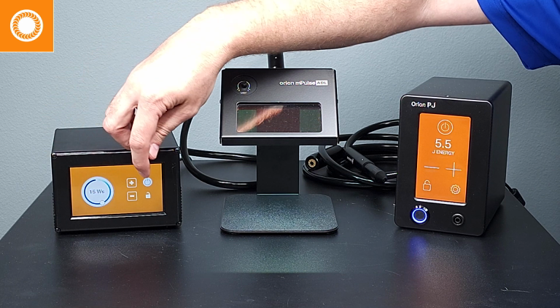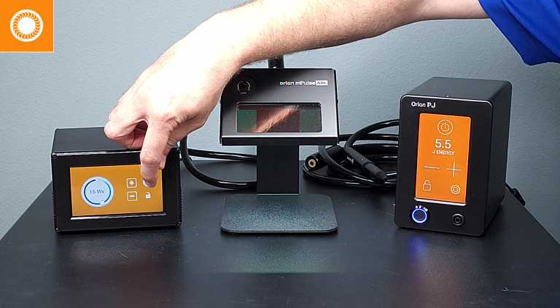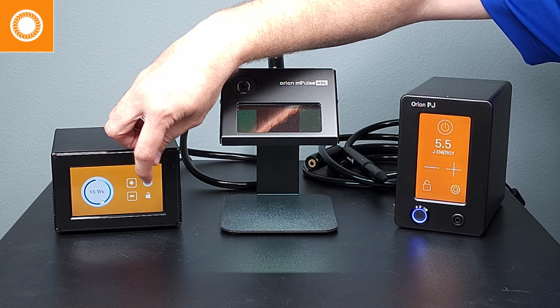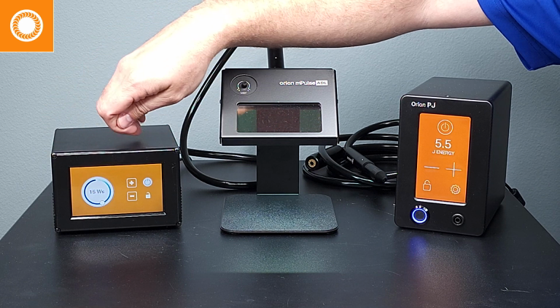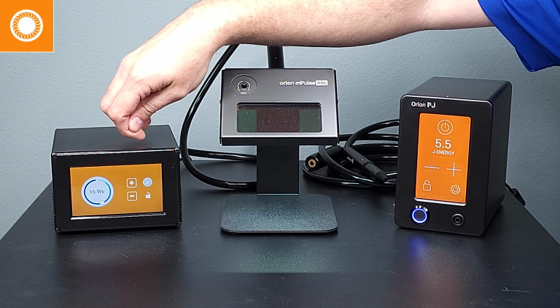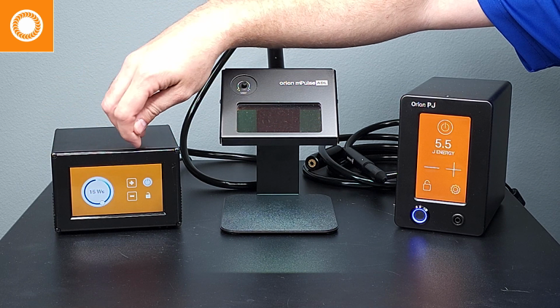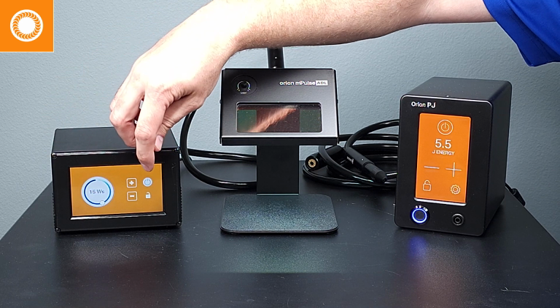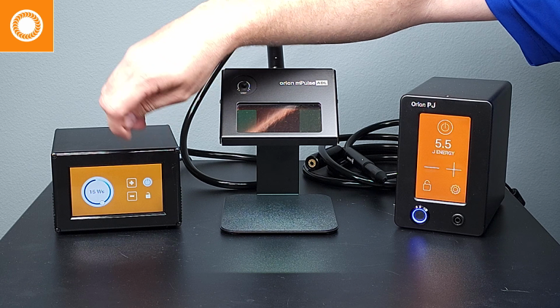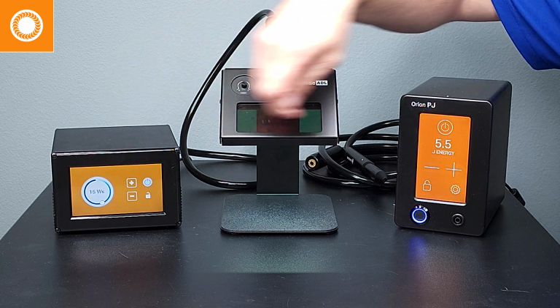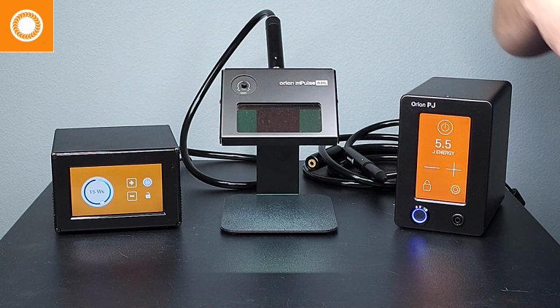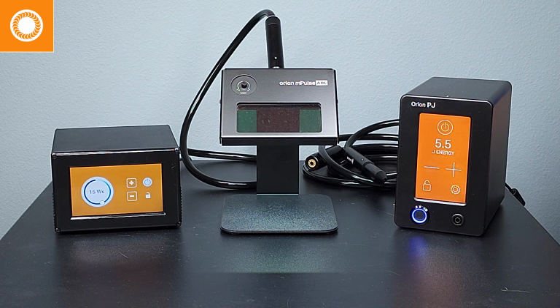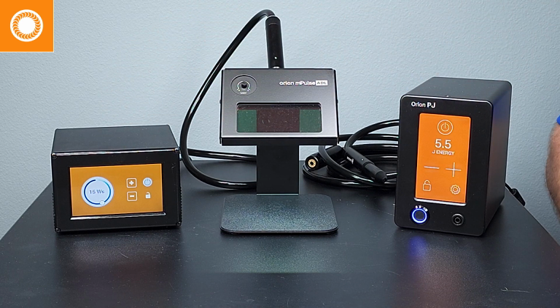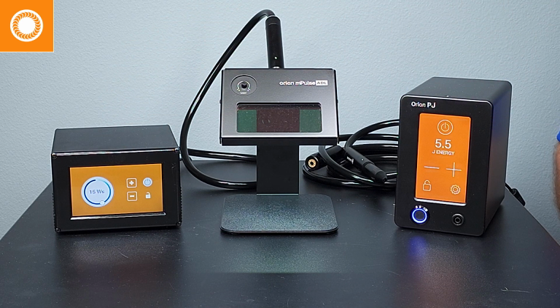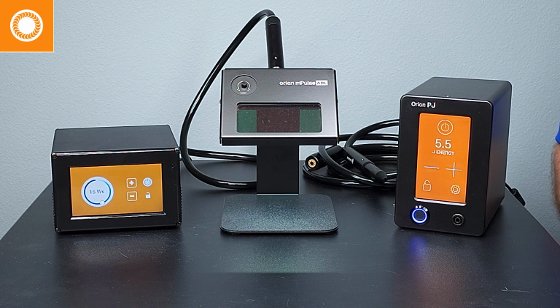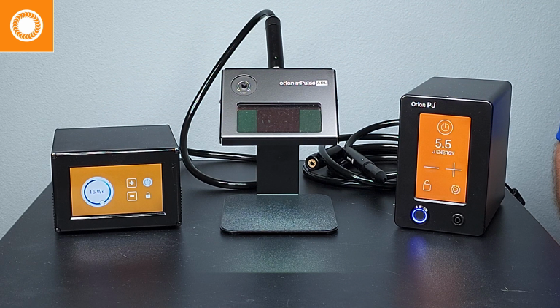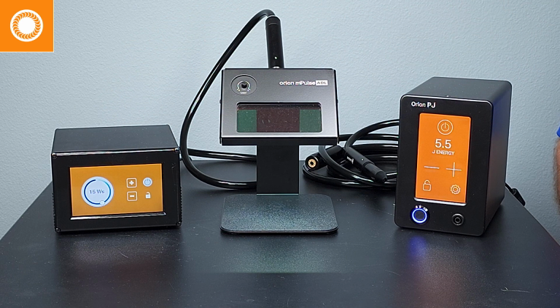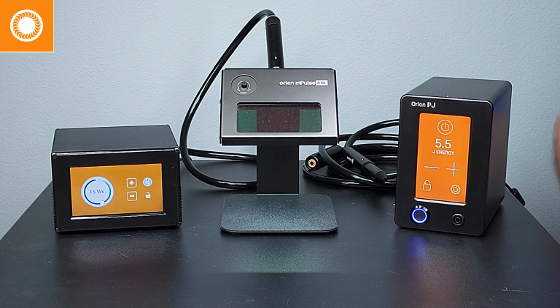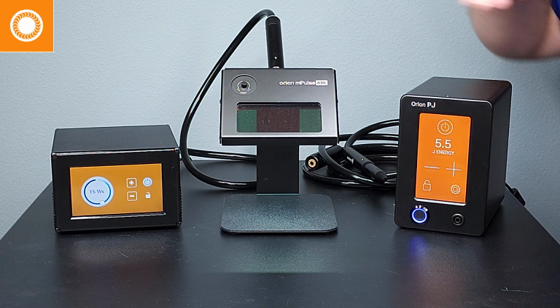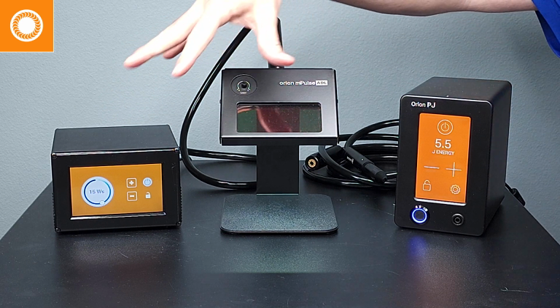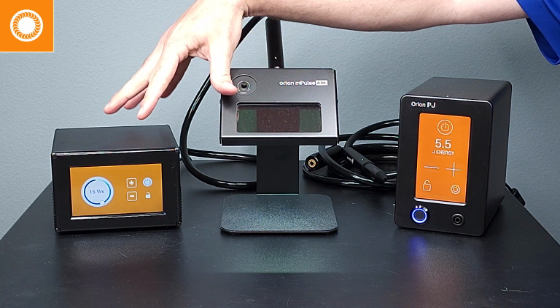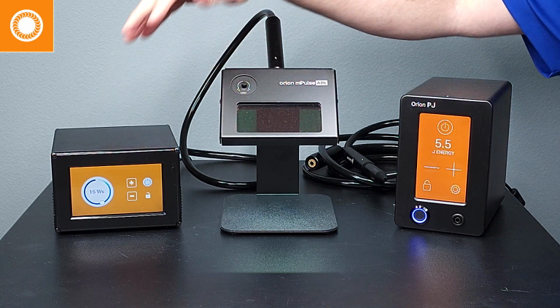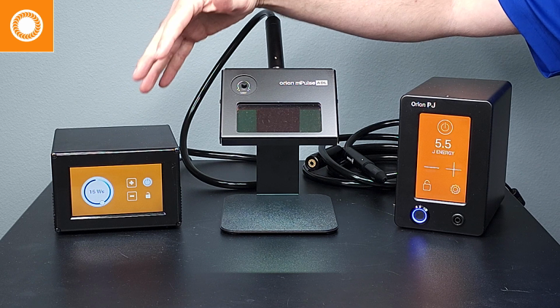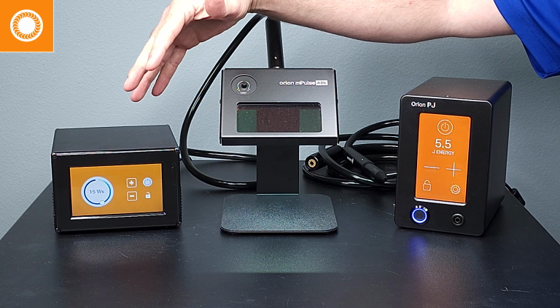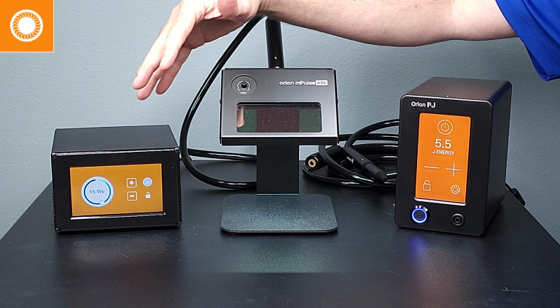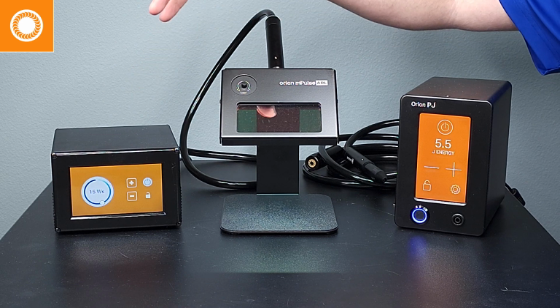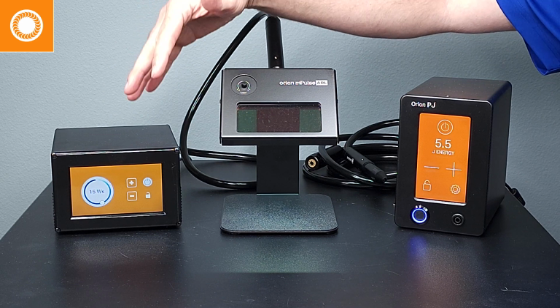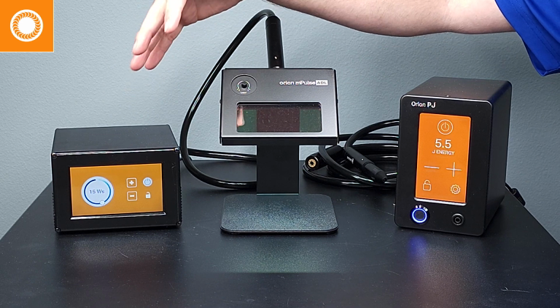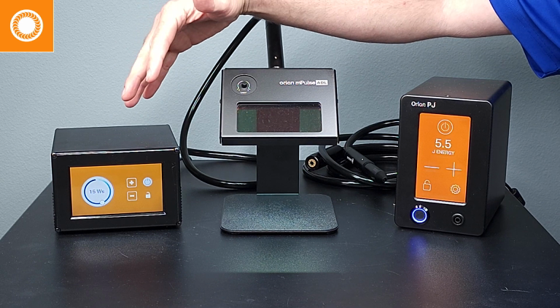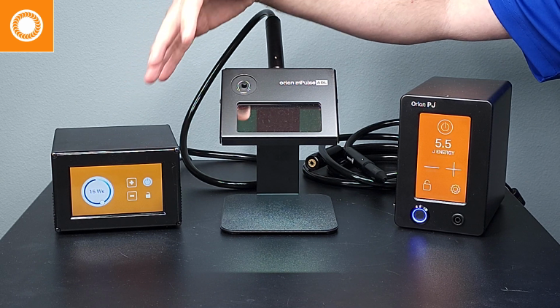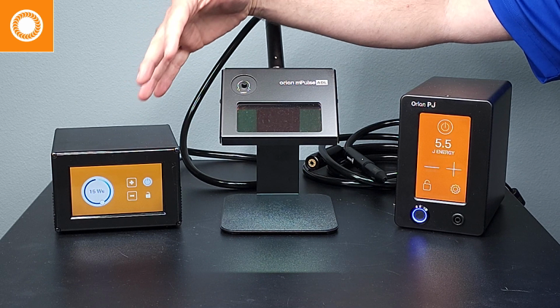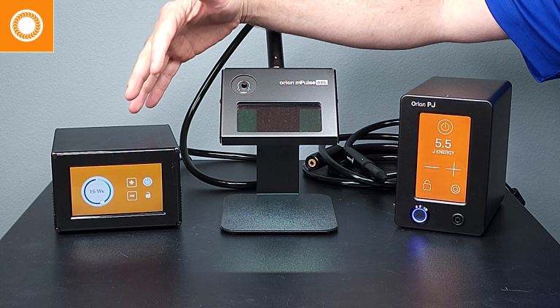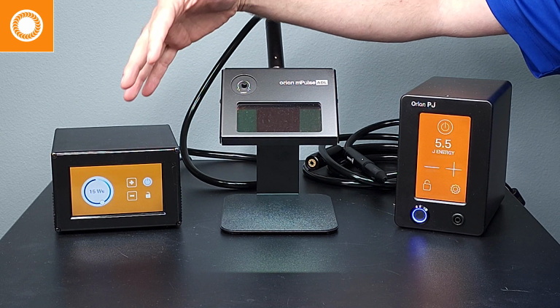The welder comes with a standard touchscreen user interface where you can adjust the settings from 3 joules to 30 joules. You can power it on, power it off, lock and load settings, anything you need. This is the welder that we have been selling for about 5 years that really kickstarted the permanent jewelry market.